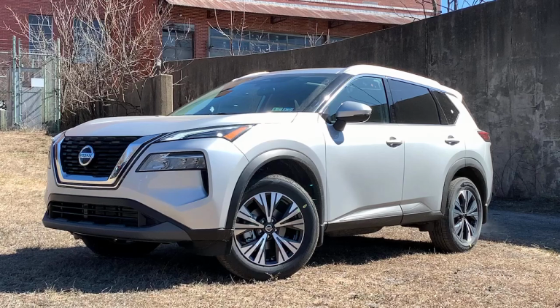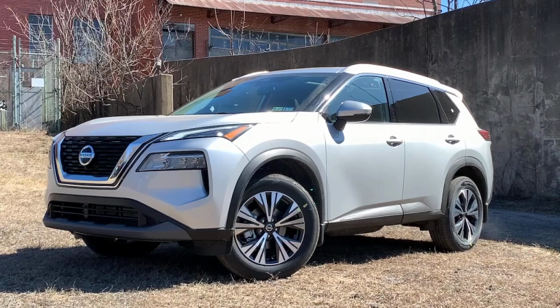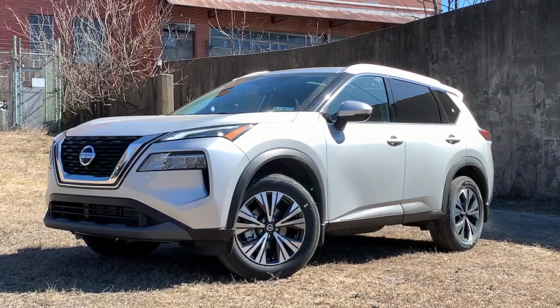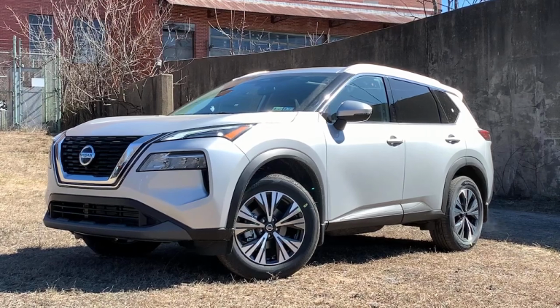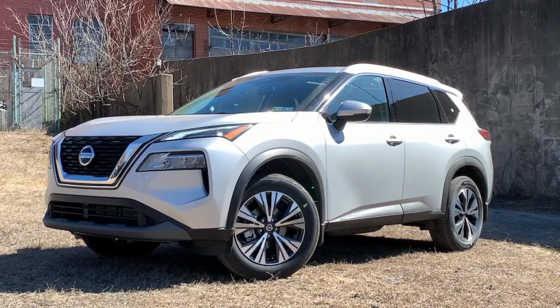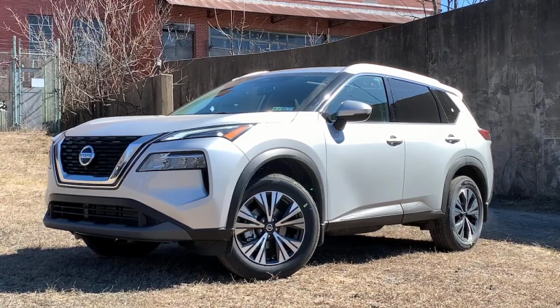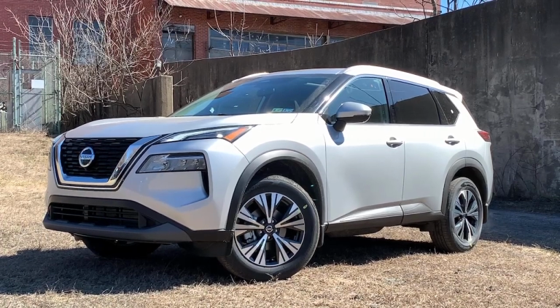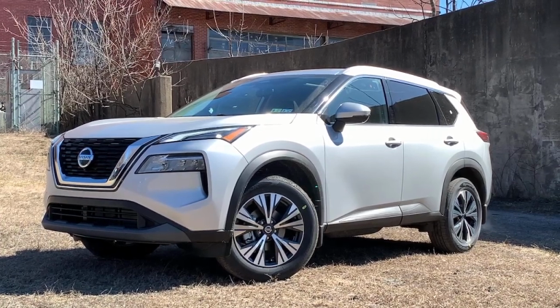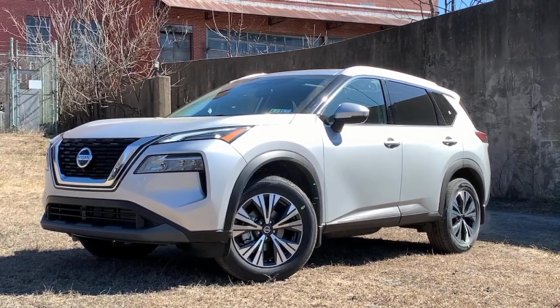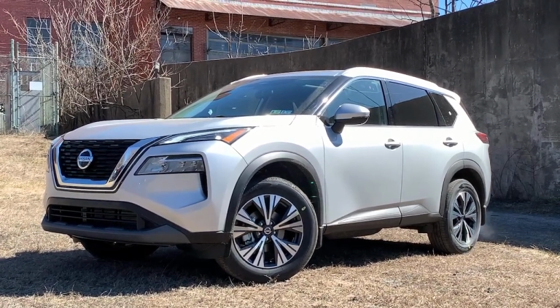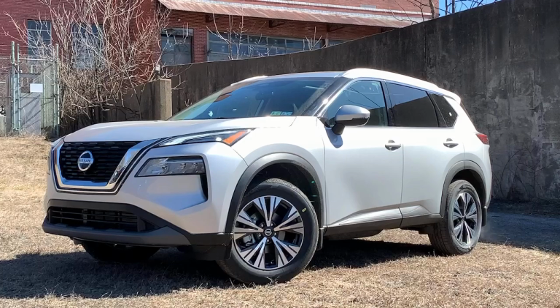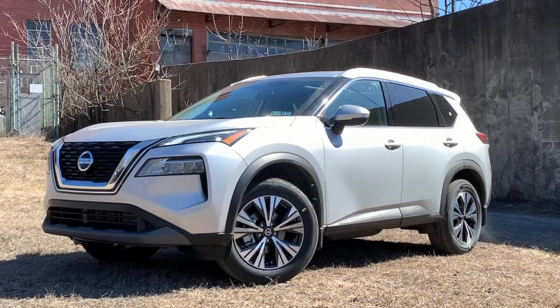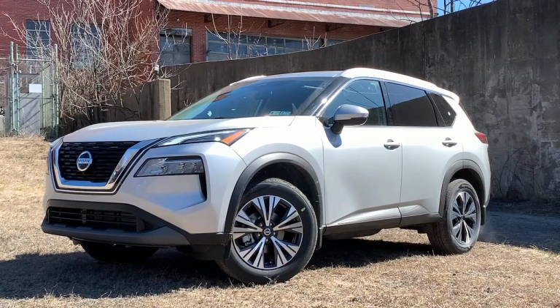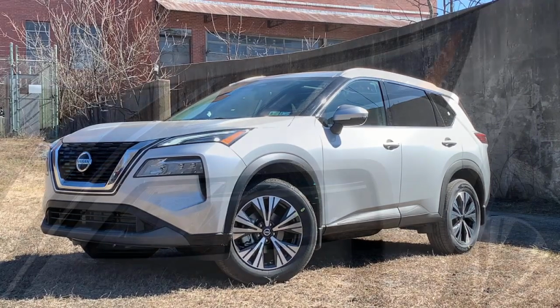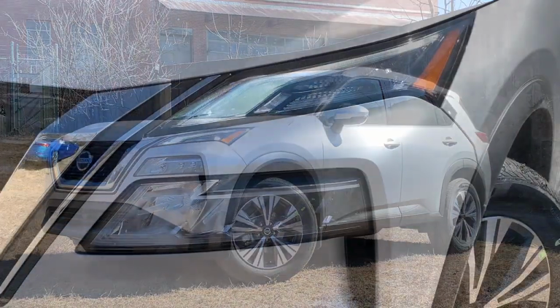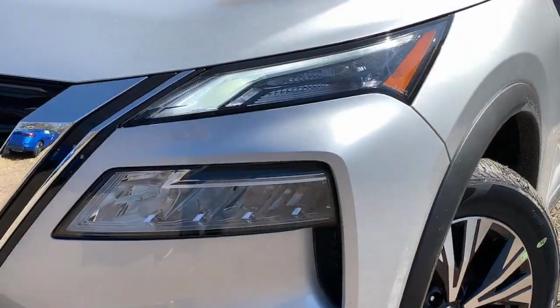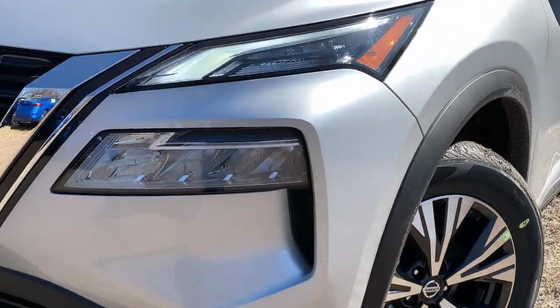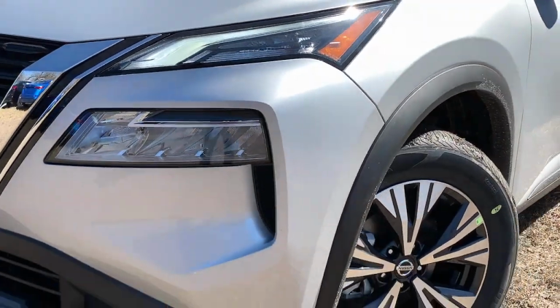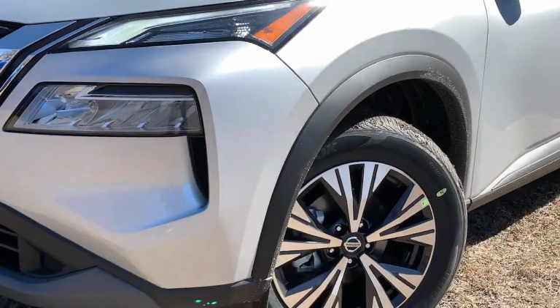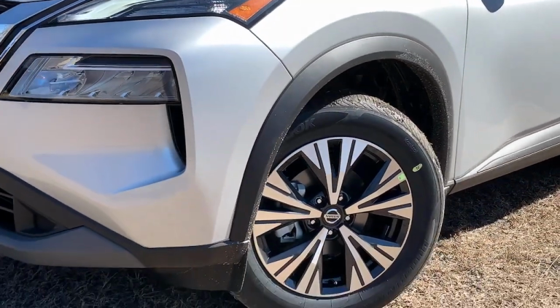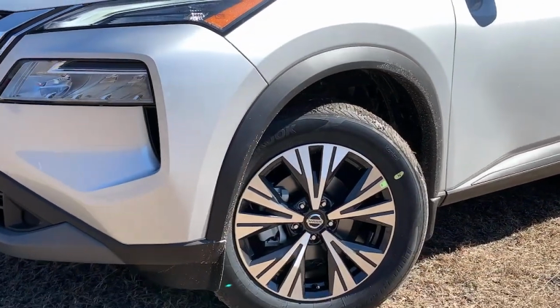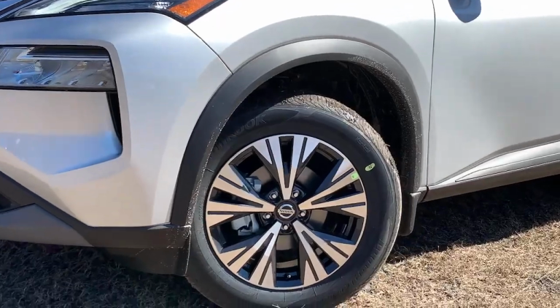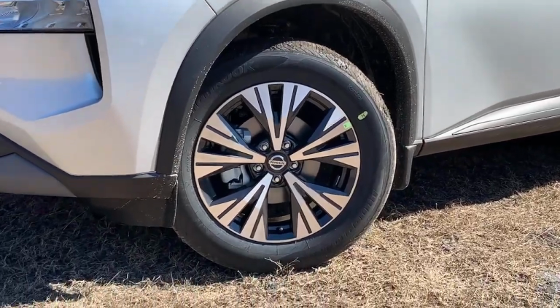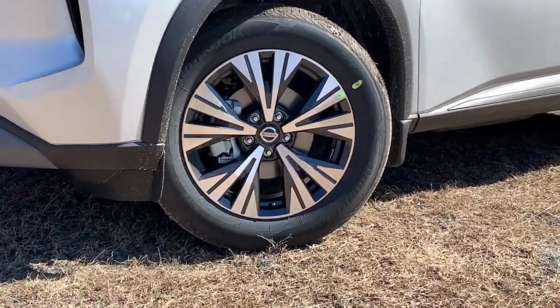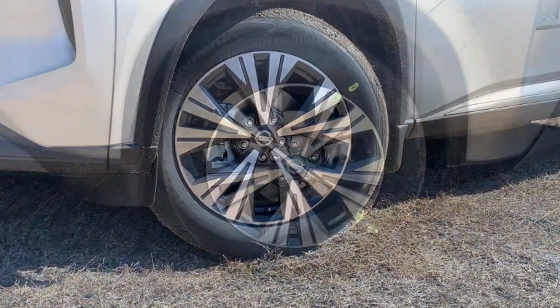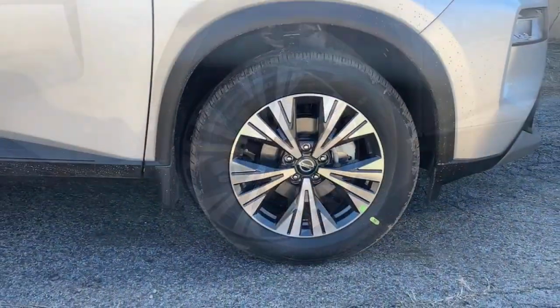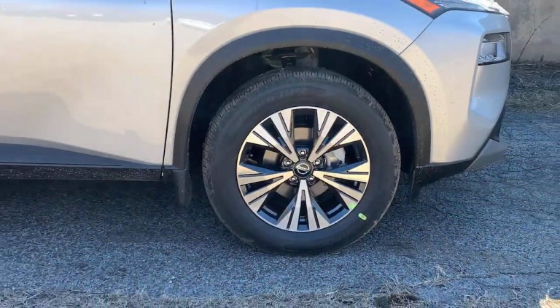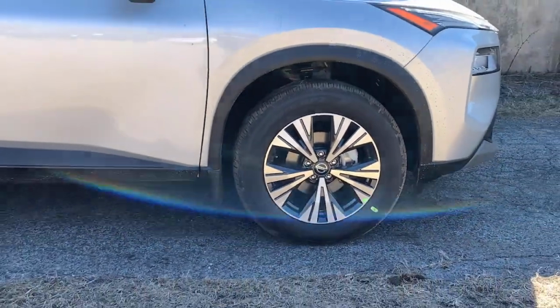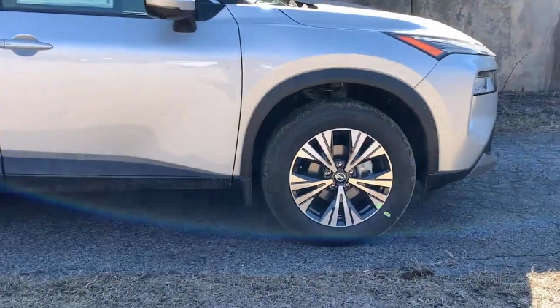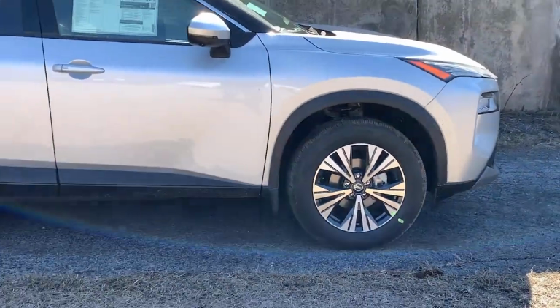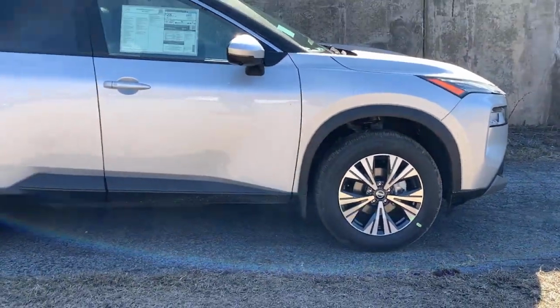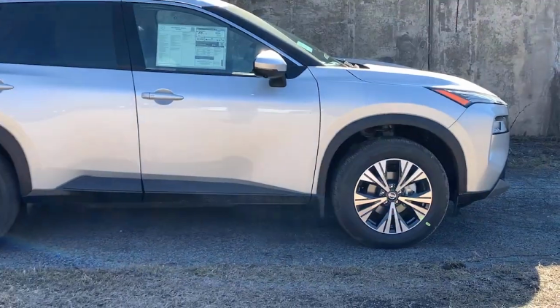Get acquainted with the 2021 Nissan Rogue. Start planning your family road trips in this comfortable, well-equipped Rogue. This clever crossover offers plenty of space and thoughtful creature comforts to keep your crew relaxed and eager for adventure.